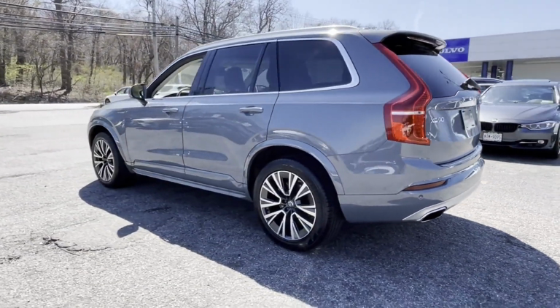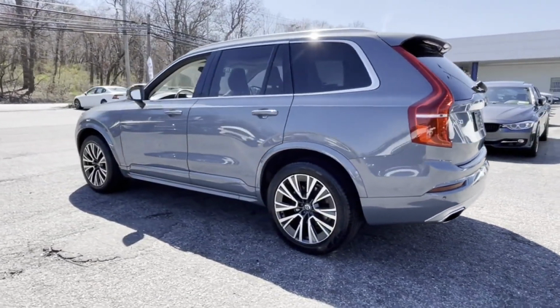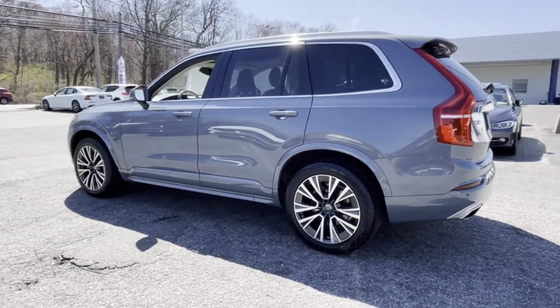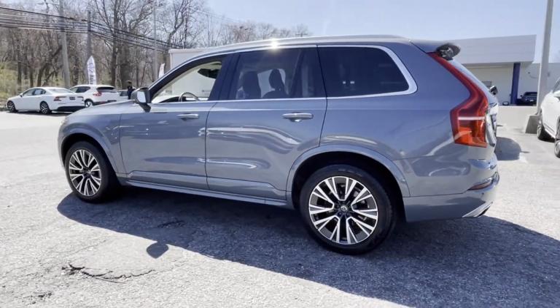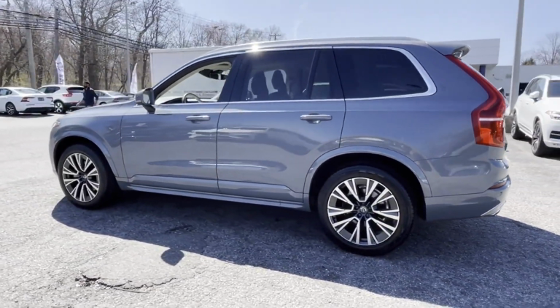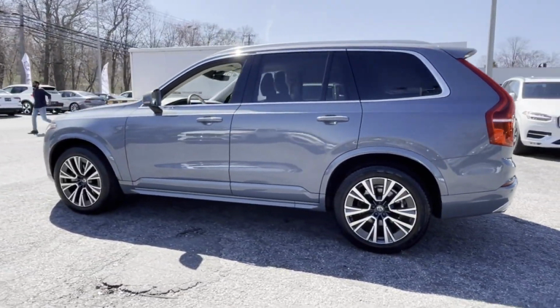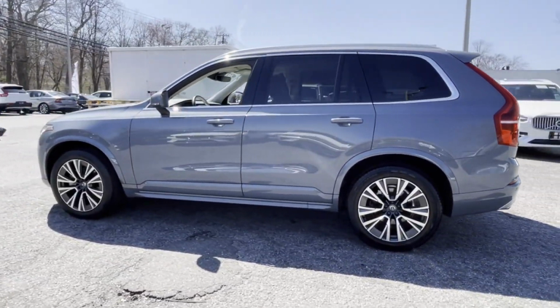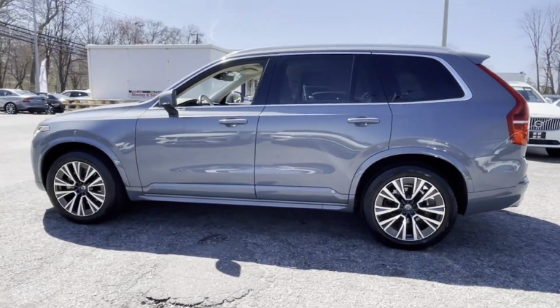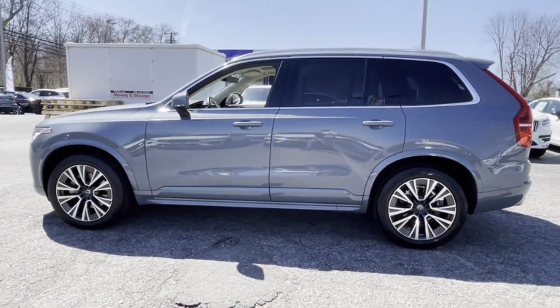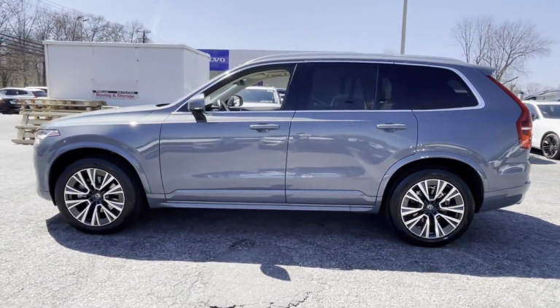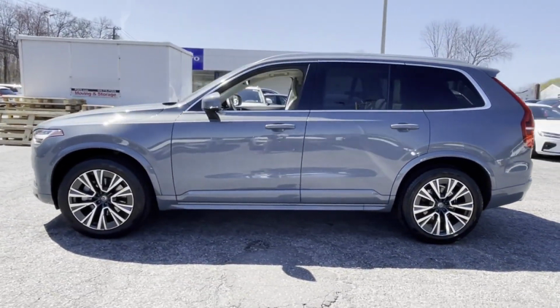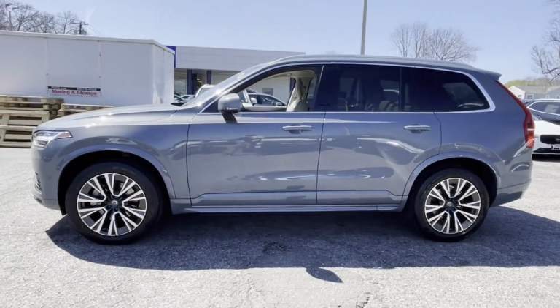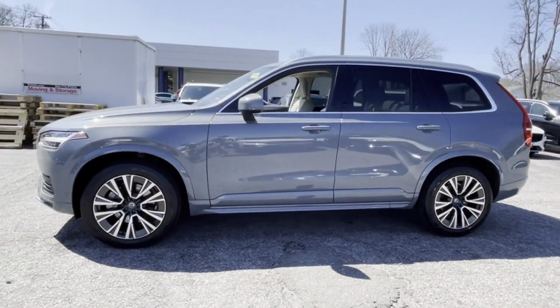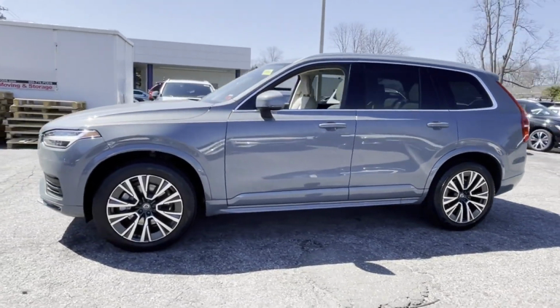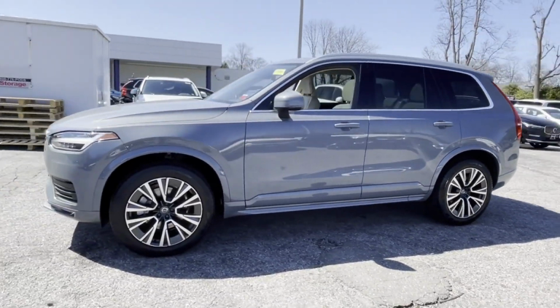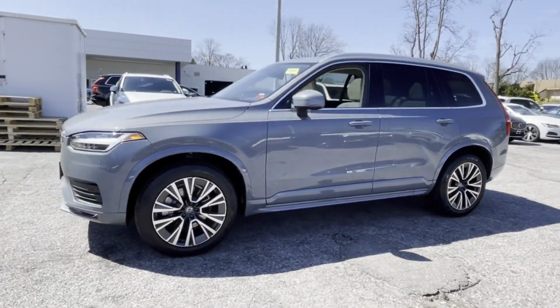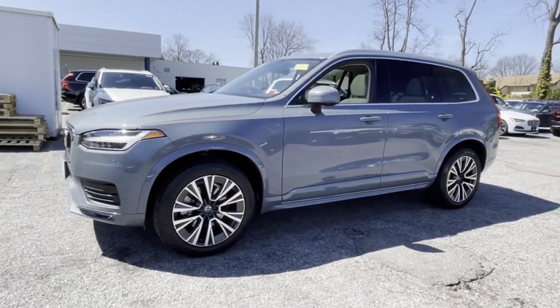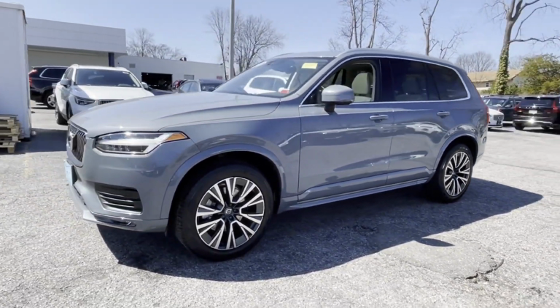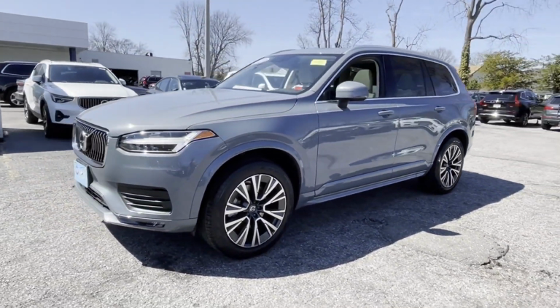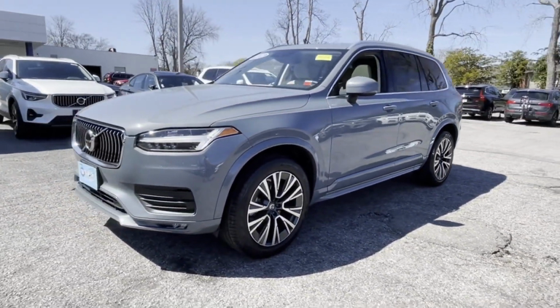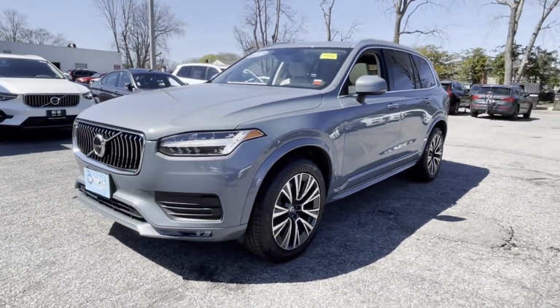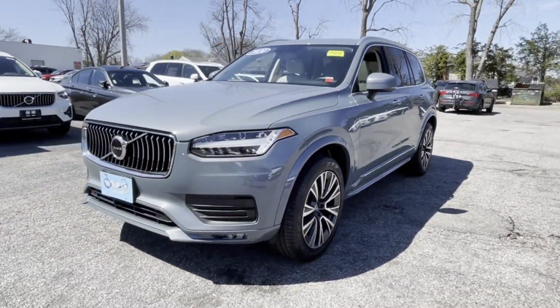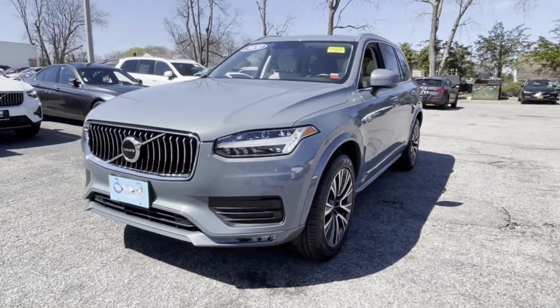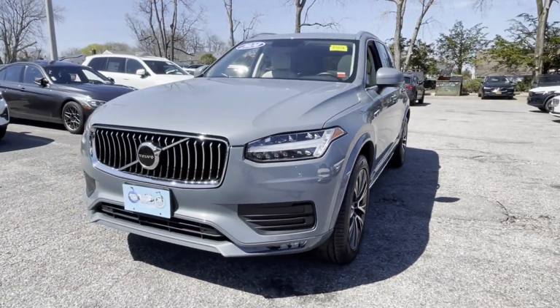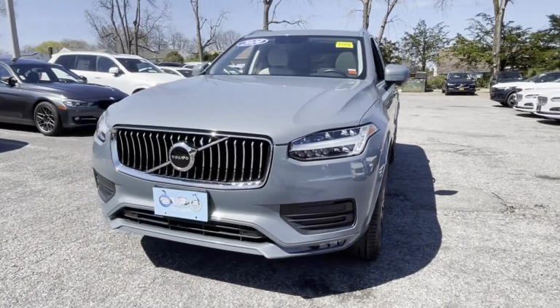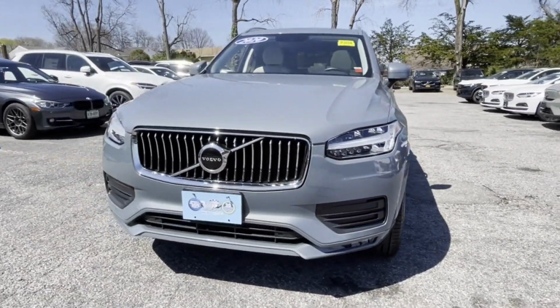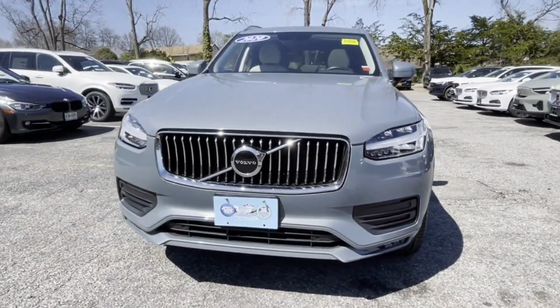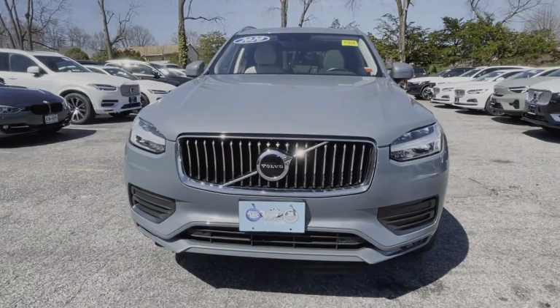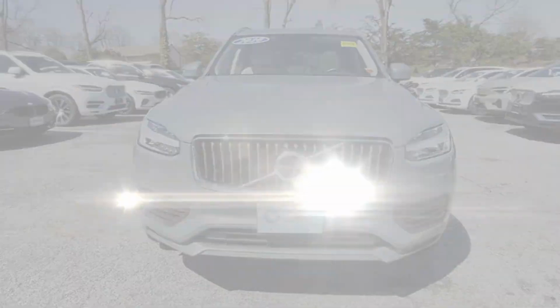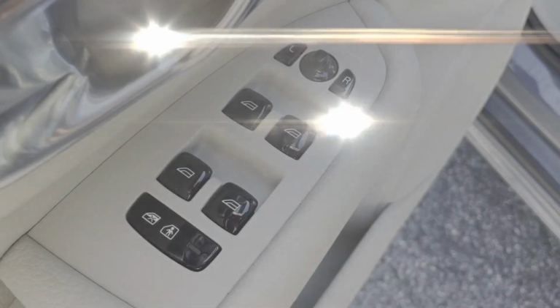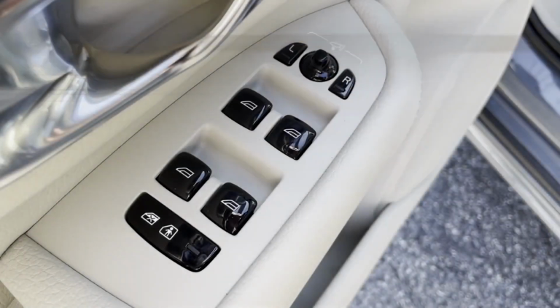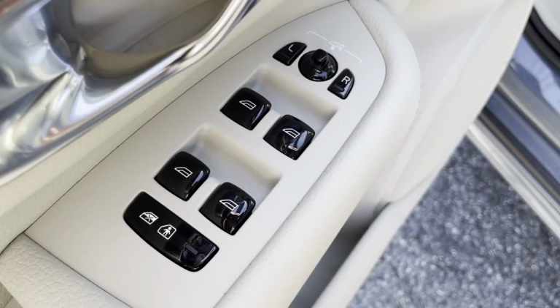Lane departure warning, Wi-Fi hotspot, satellite radio, turbocharged engine, multi-zone air conditioning, blind spot monitor, all-wheel drive, and parking aid sensor.